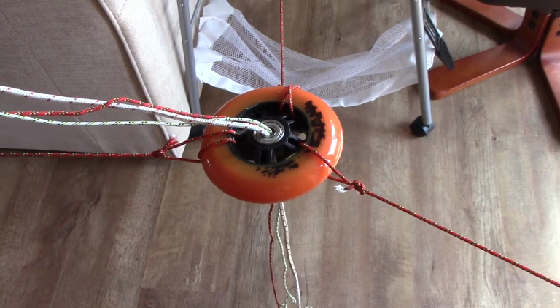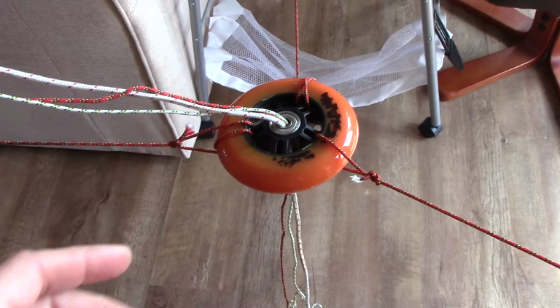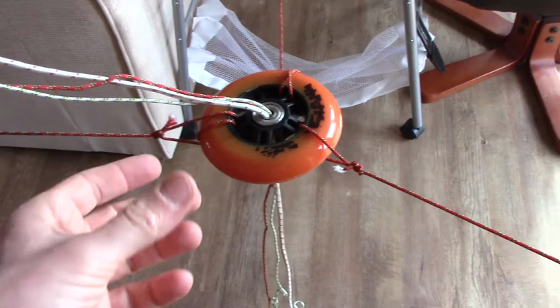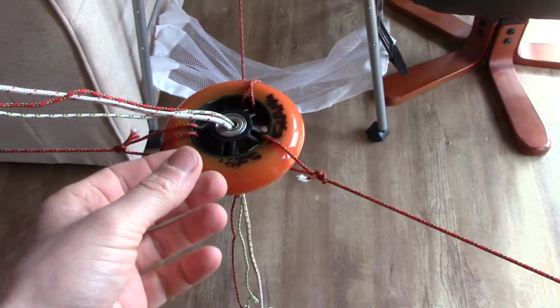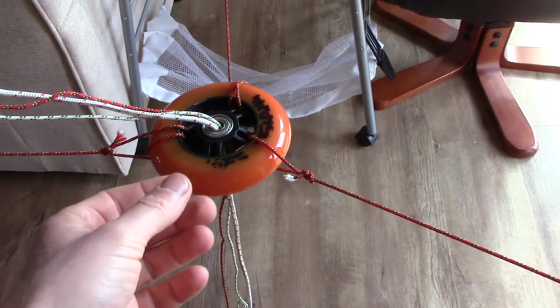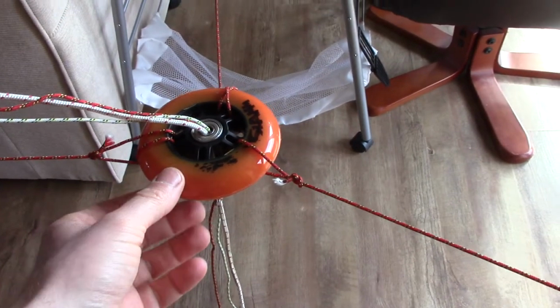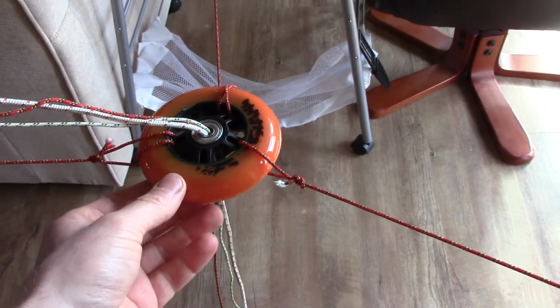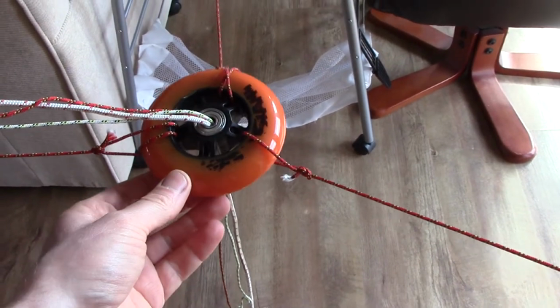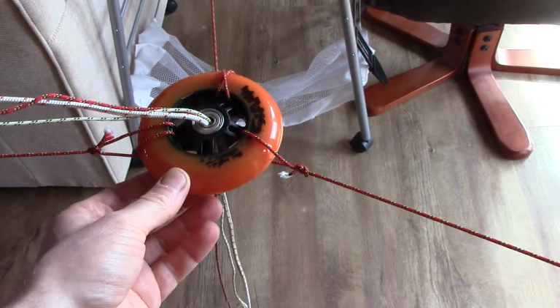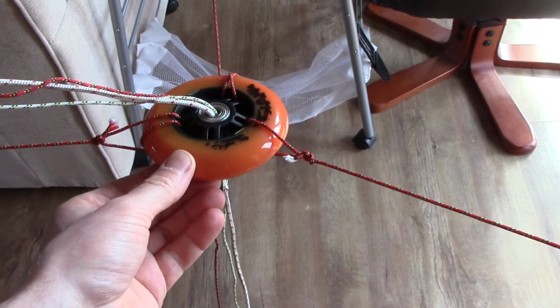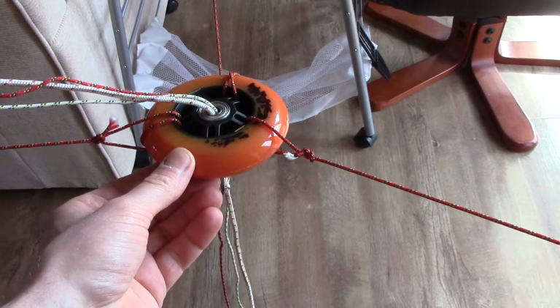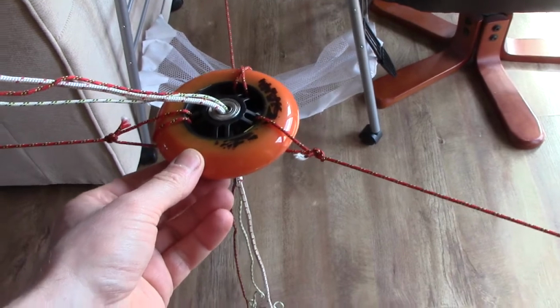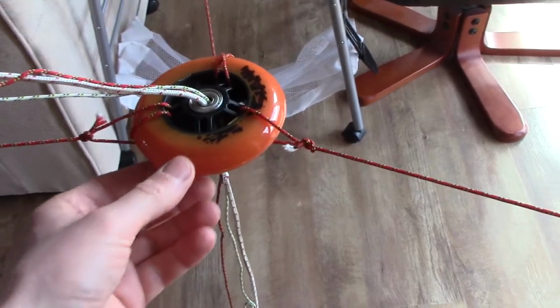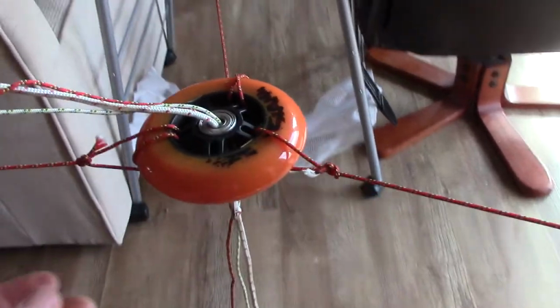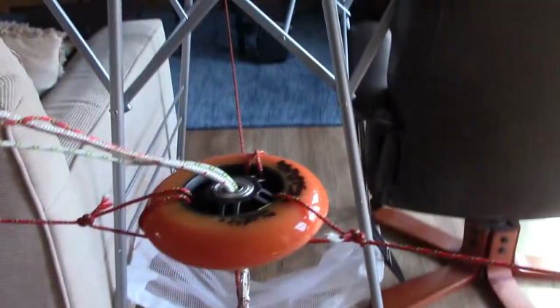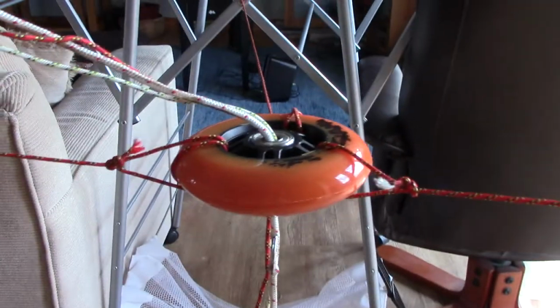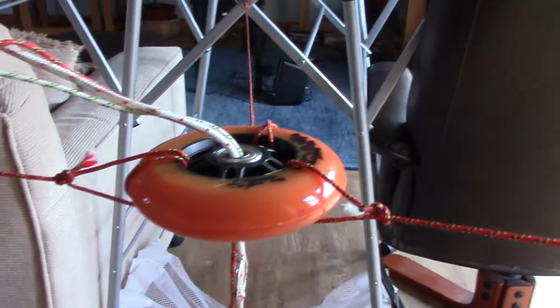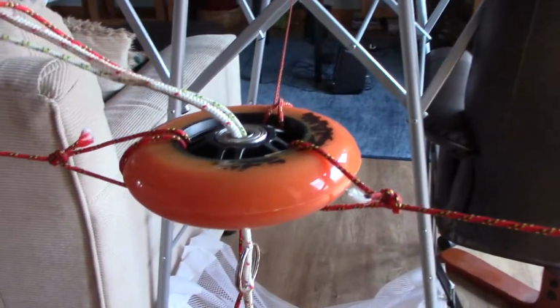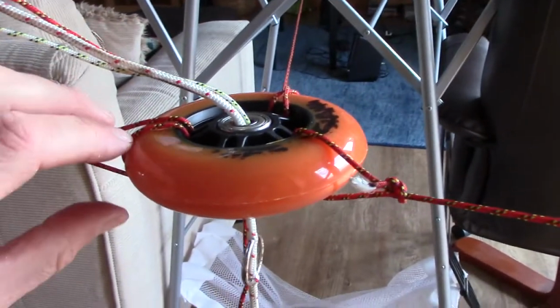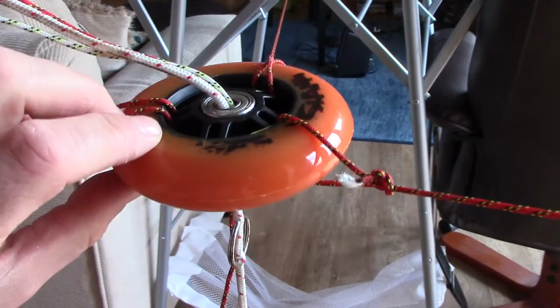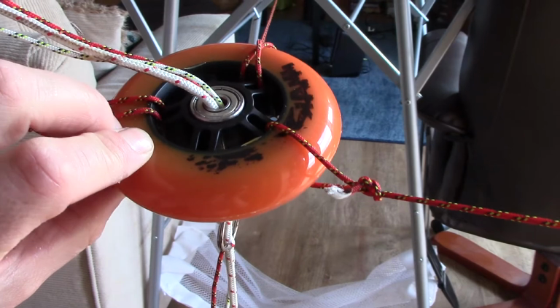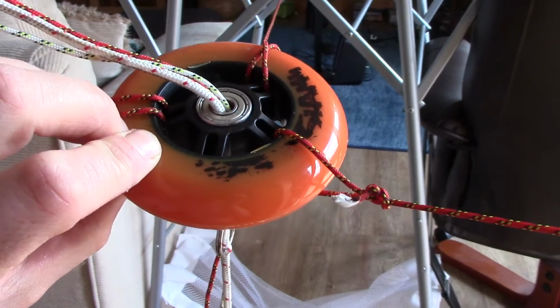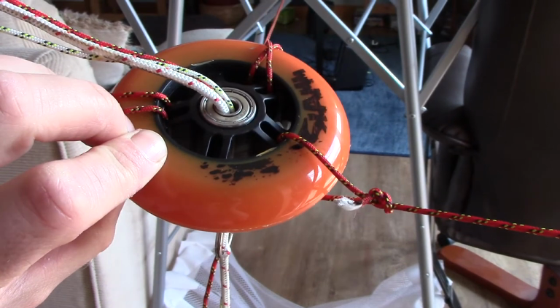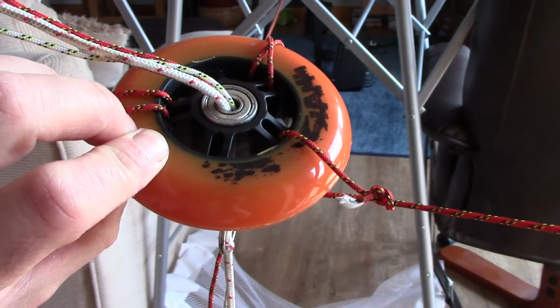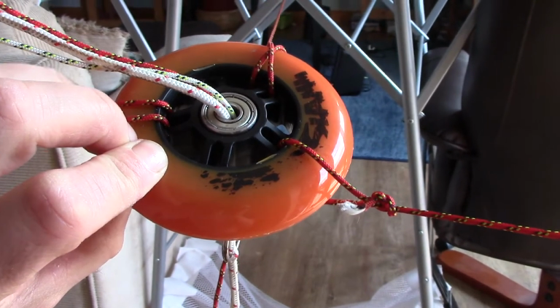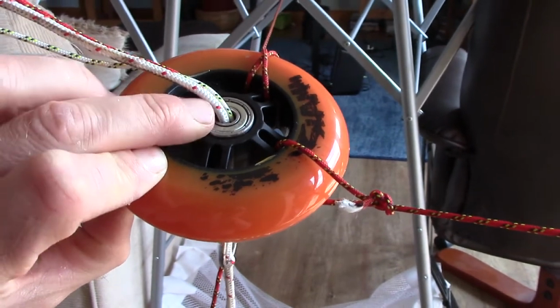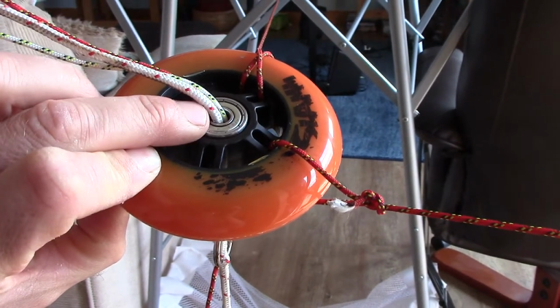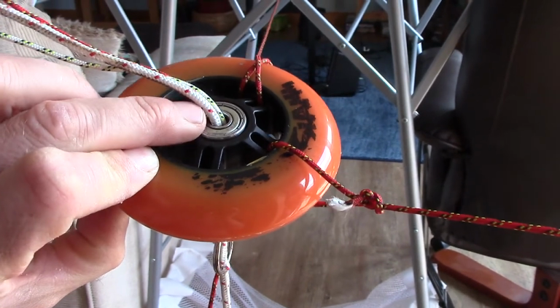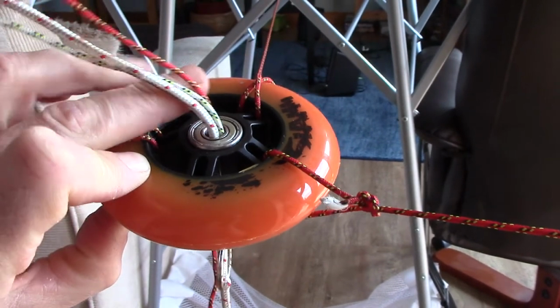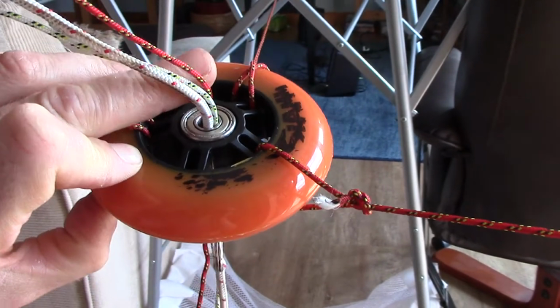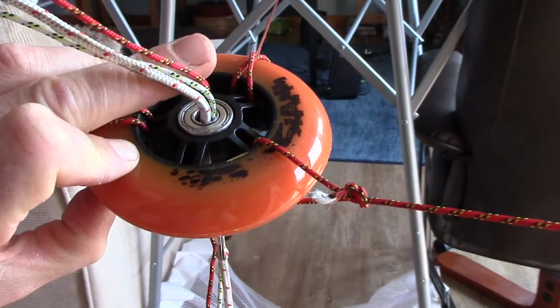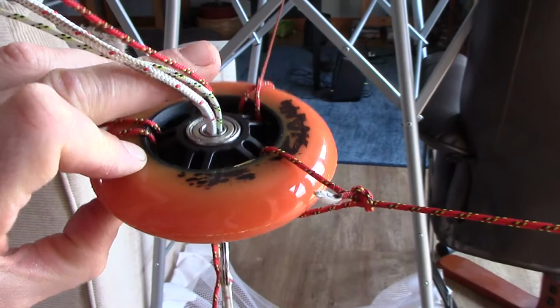I've got a fairly crude representation of an isotropic mesh lift node as I see it possibly here. What you've got is a node point — a wheel with a bearing in the centre, and through the bearing you've got three ropes.